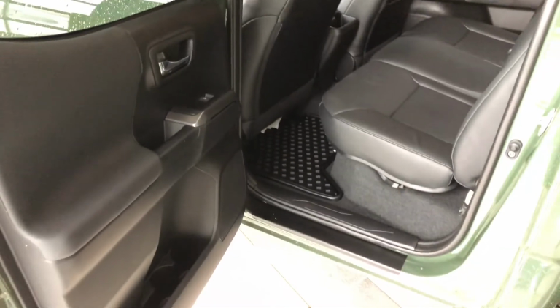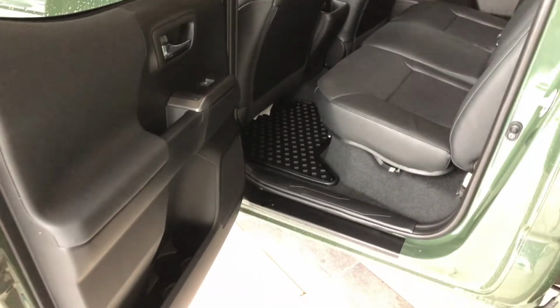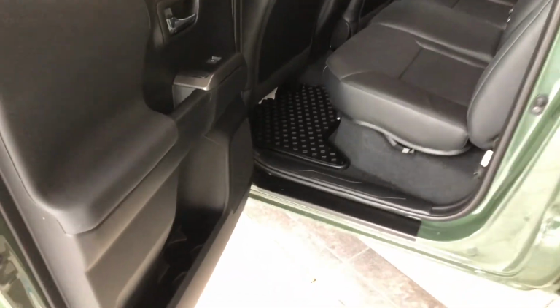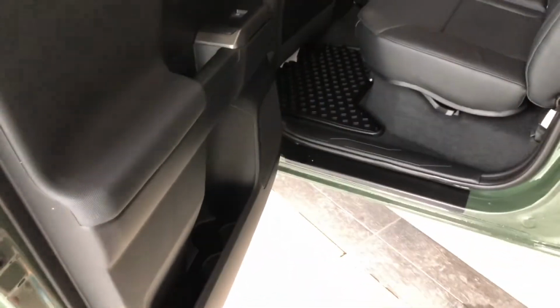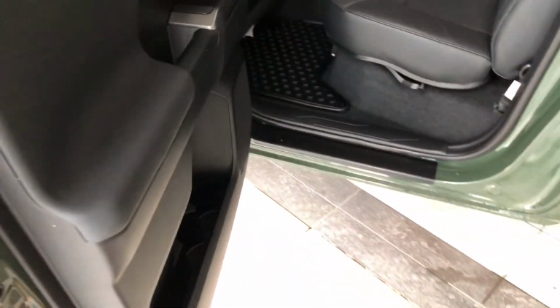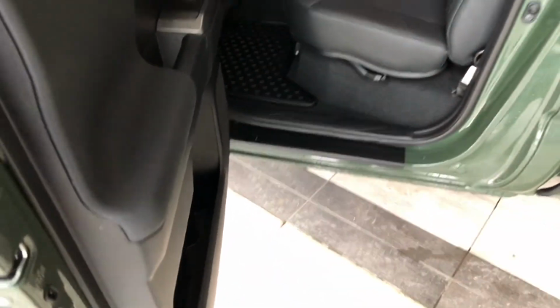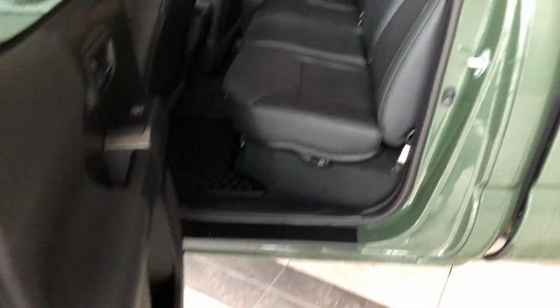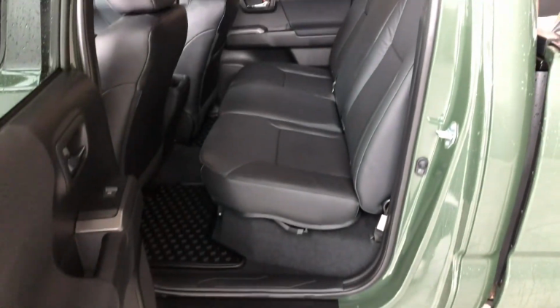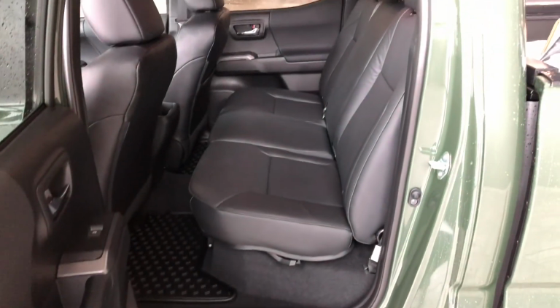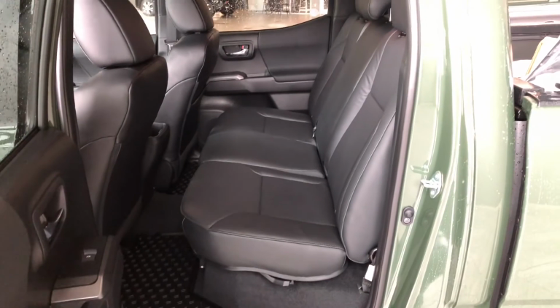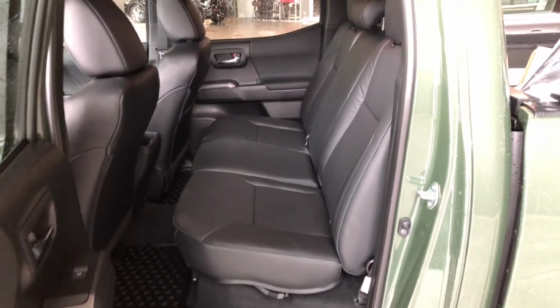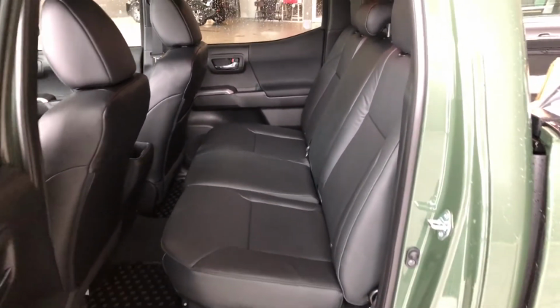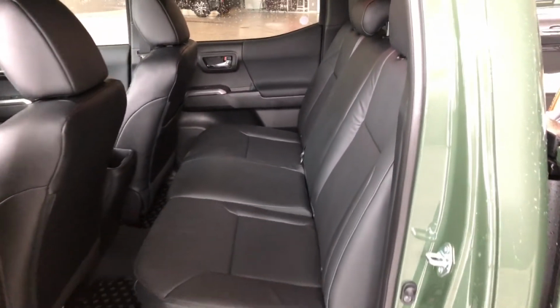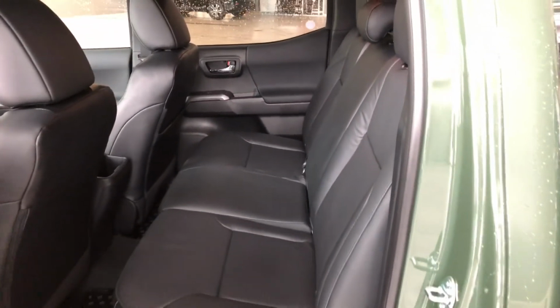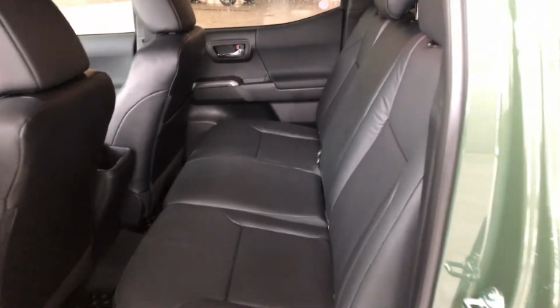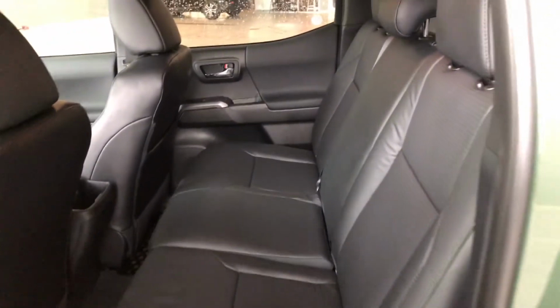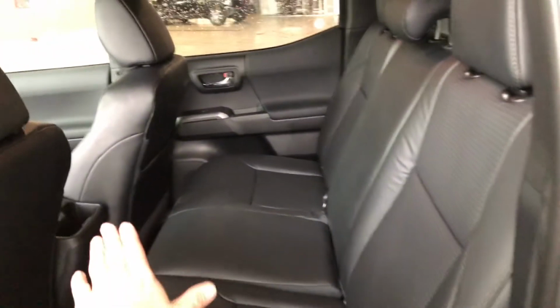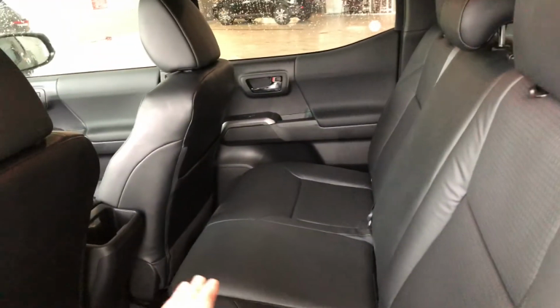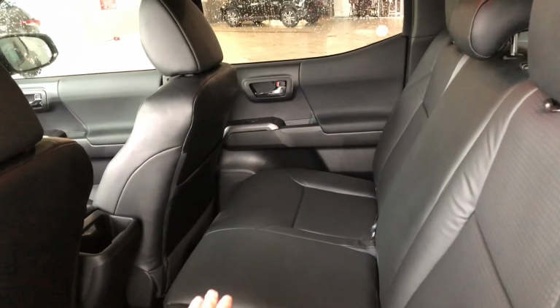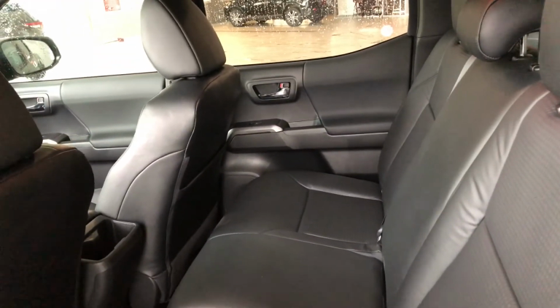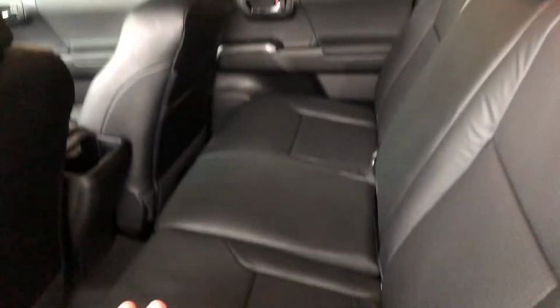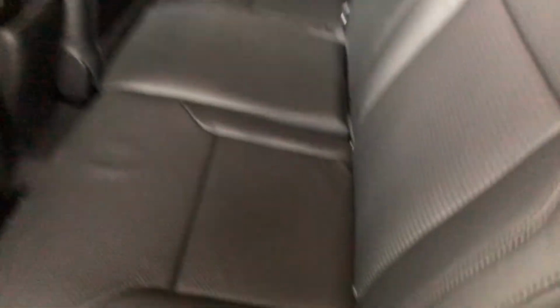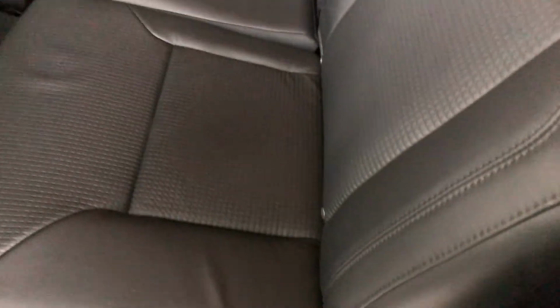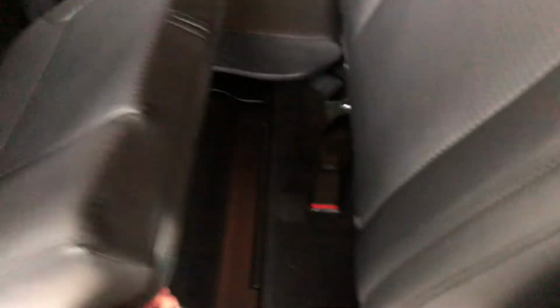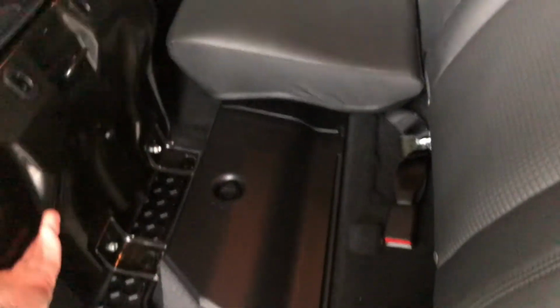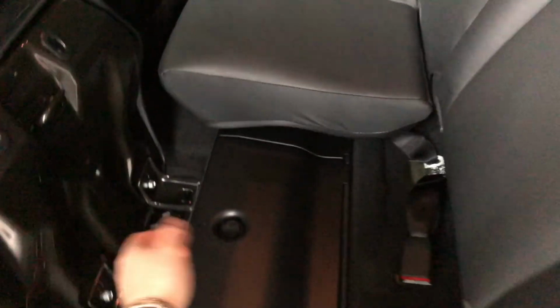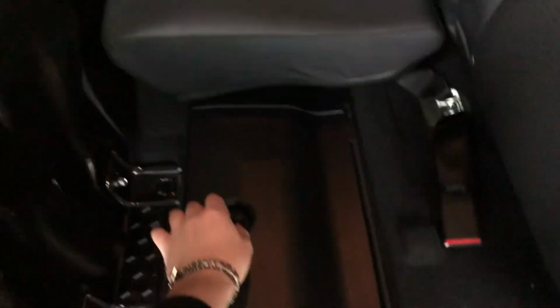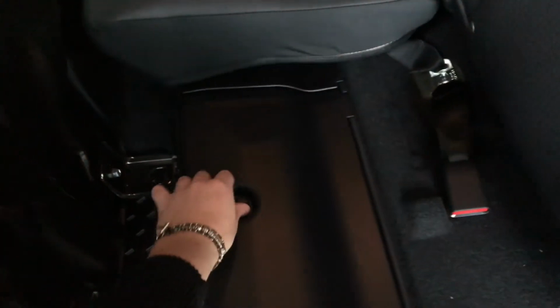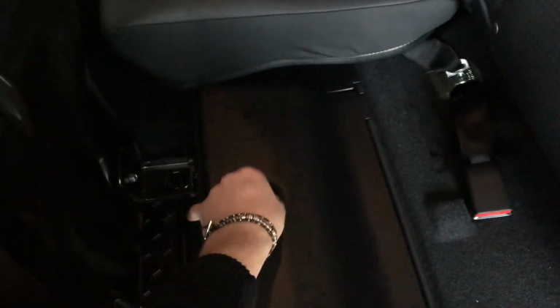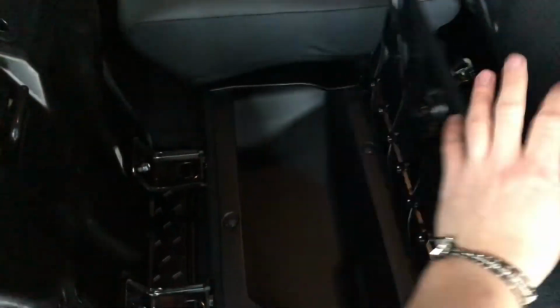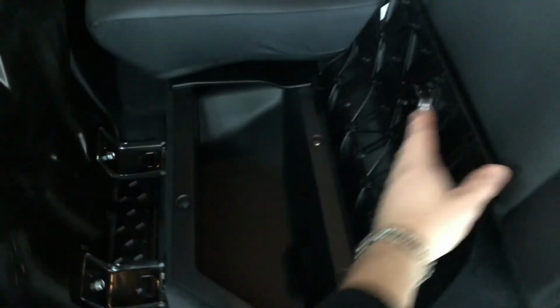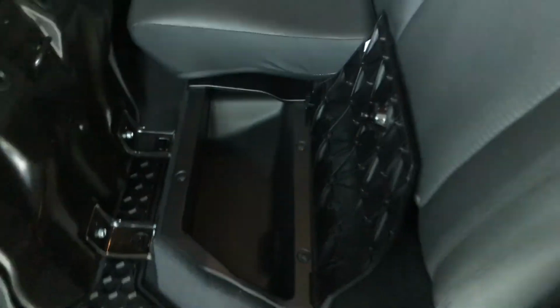Taking a quick look in the back, there's storage on the bottom of the door just like the driver's side, and we're continuing with the black leather seating. There's an extra storage compartment behind the passenger seat, along with extra storage underneath the seats as well — you have this under both sides.